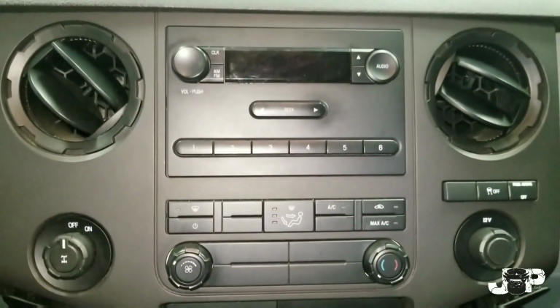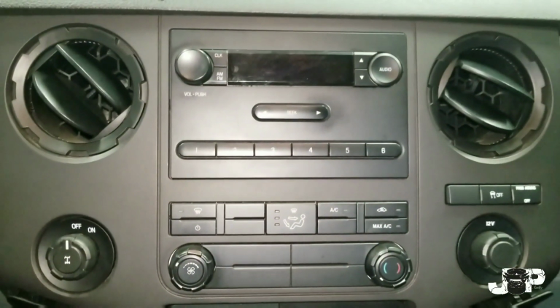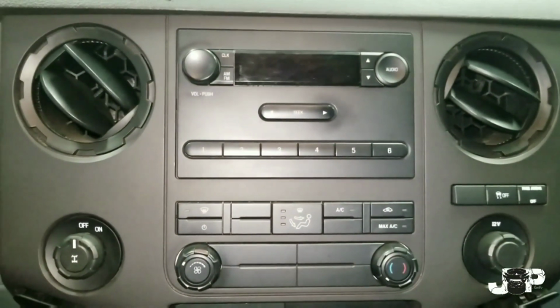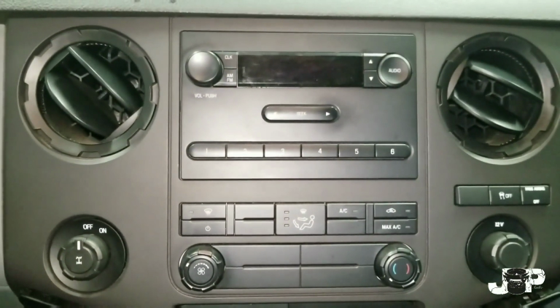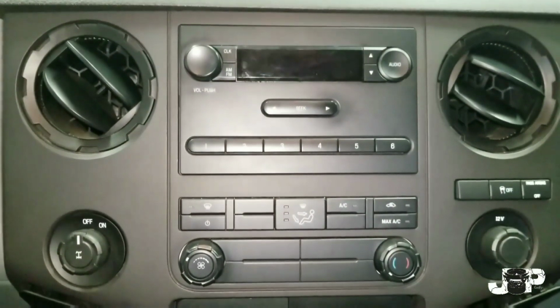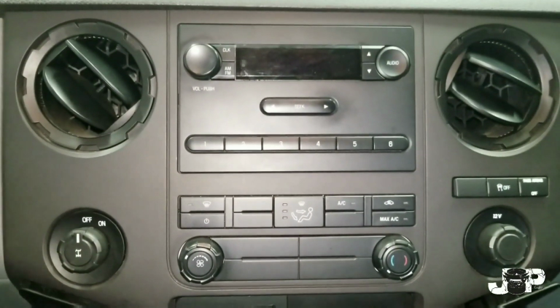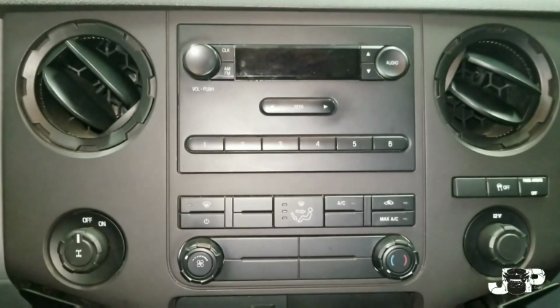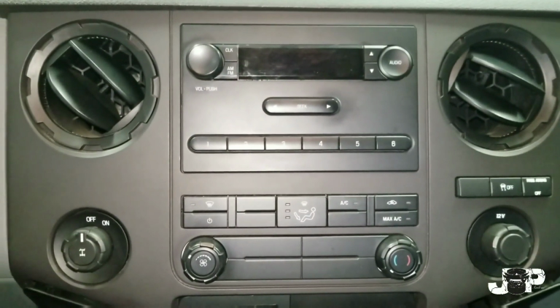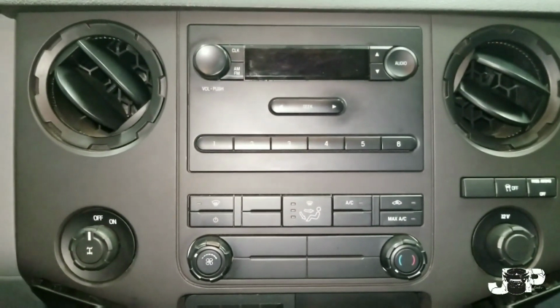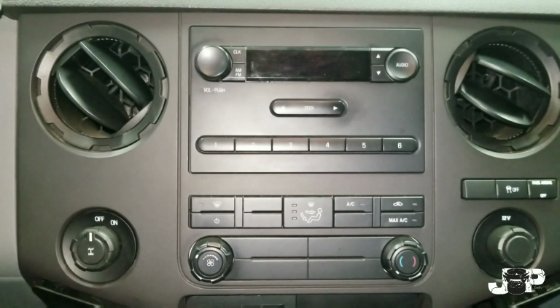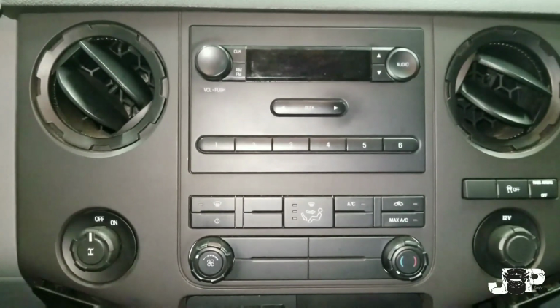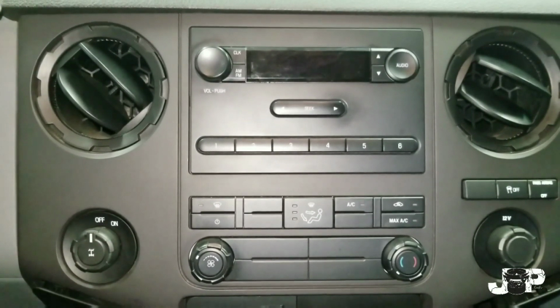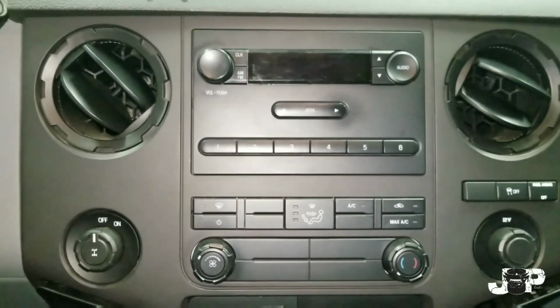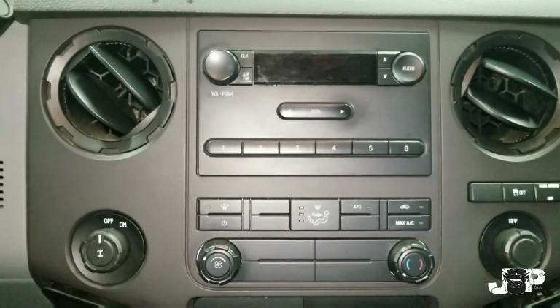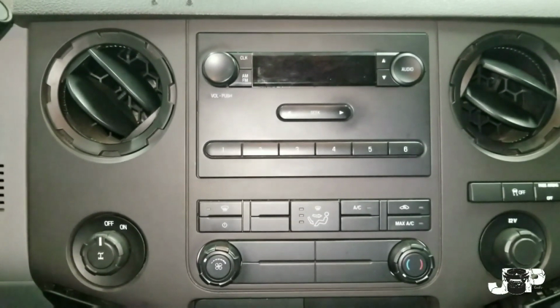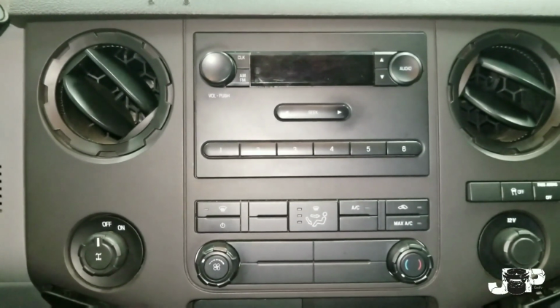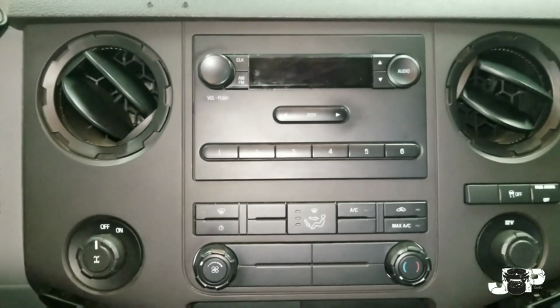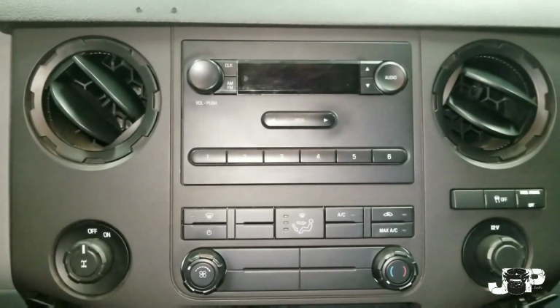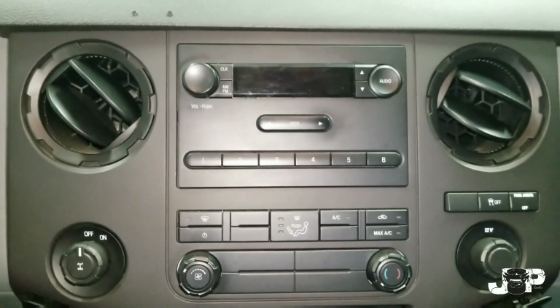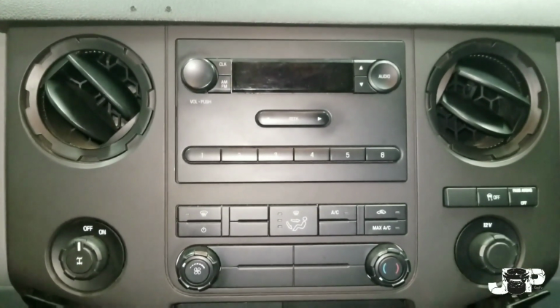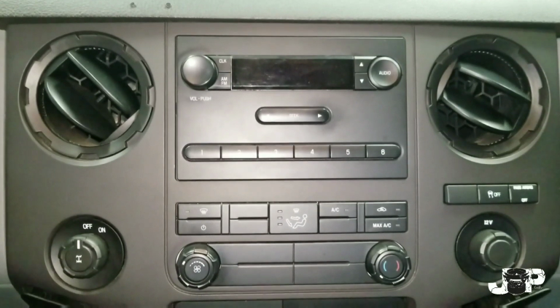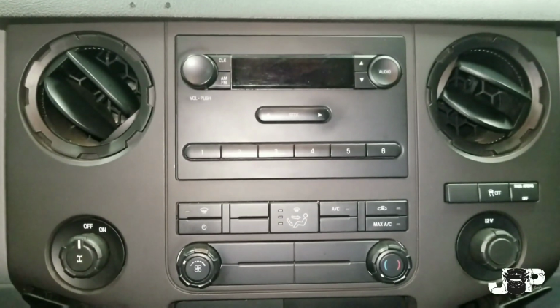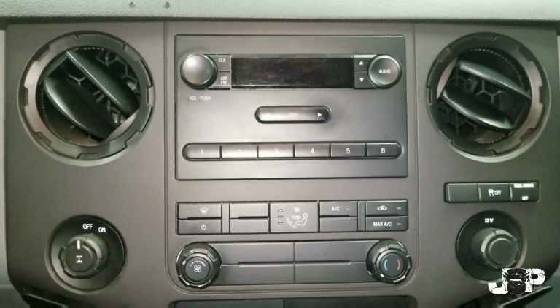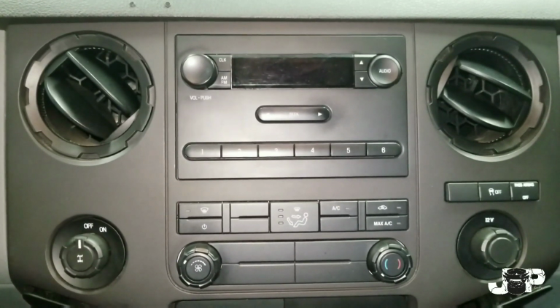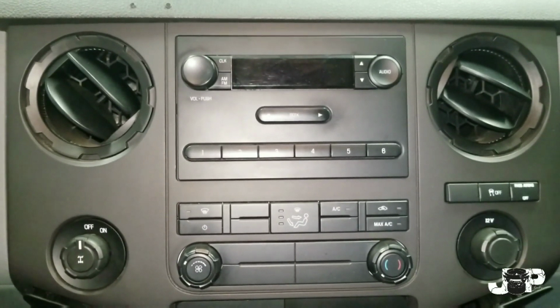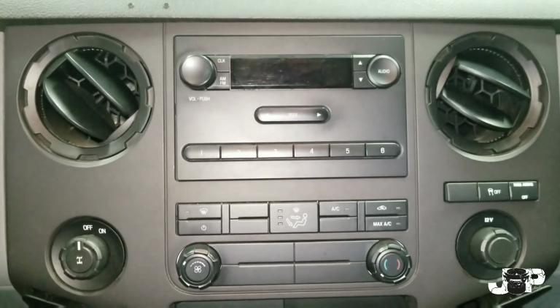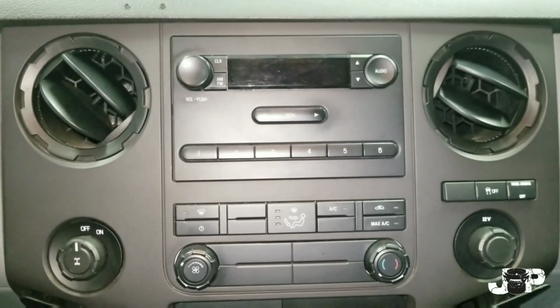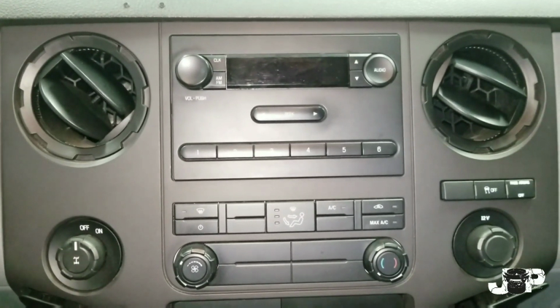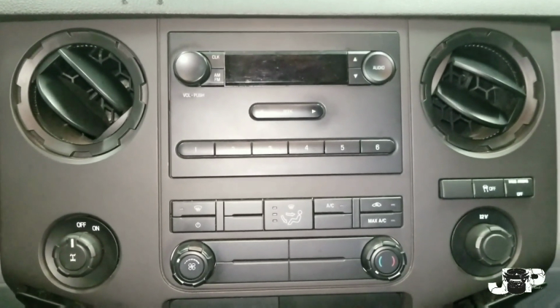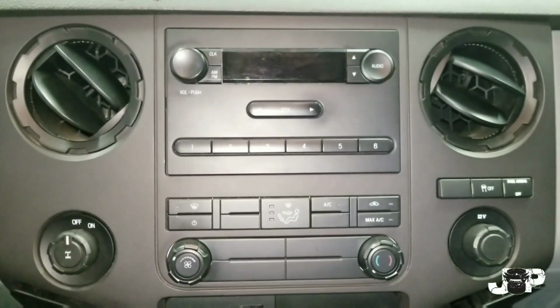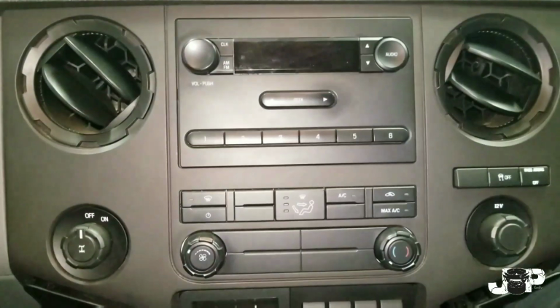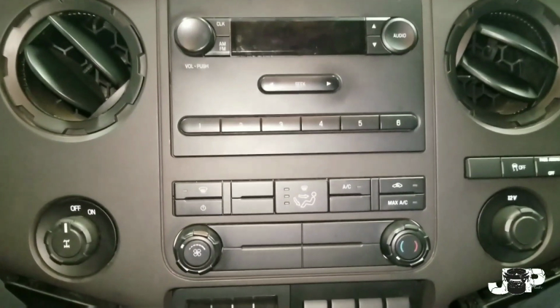What's up y'all, your boy JP's Auto Zero Eight coming at you with another how-to. We got a 2012 Ford F-250 and we're about to put a new radio in here. If you guys want to see how to take this radio out to install something else, continue to watch.